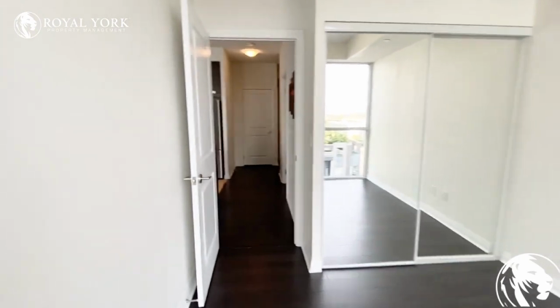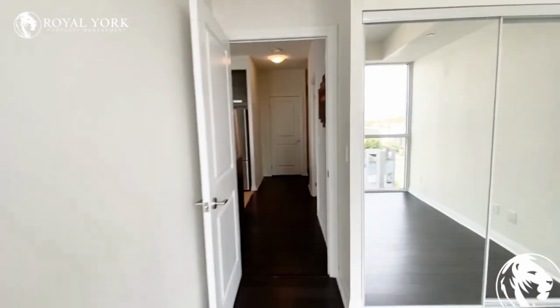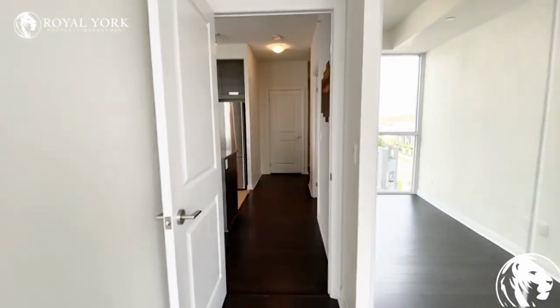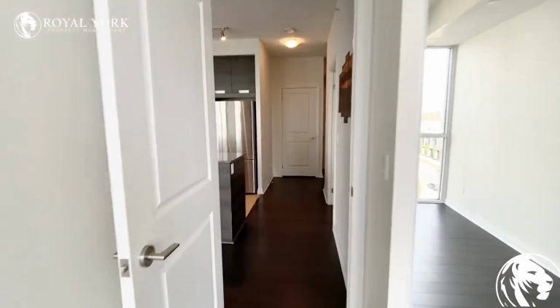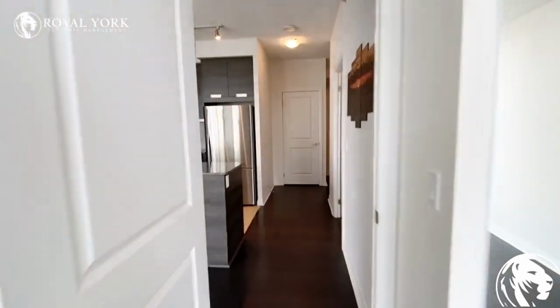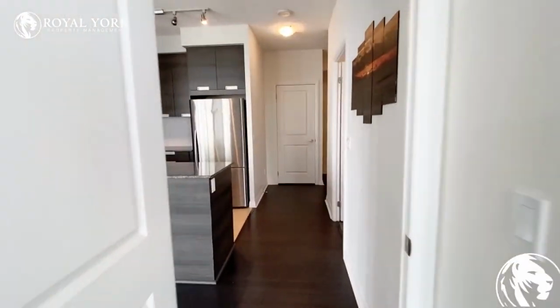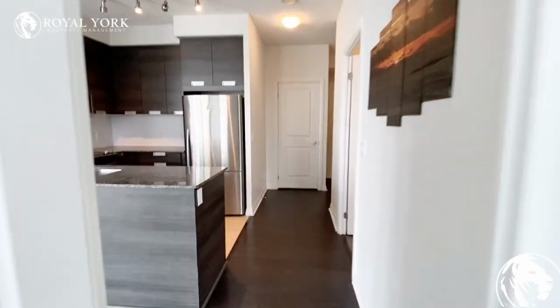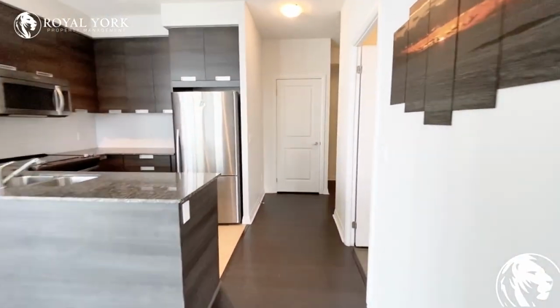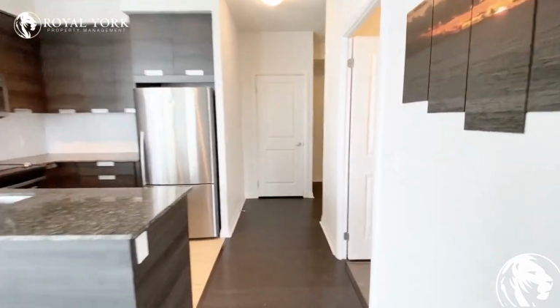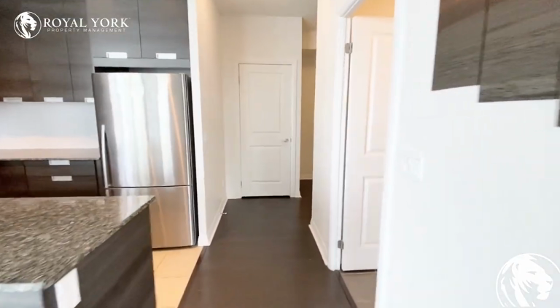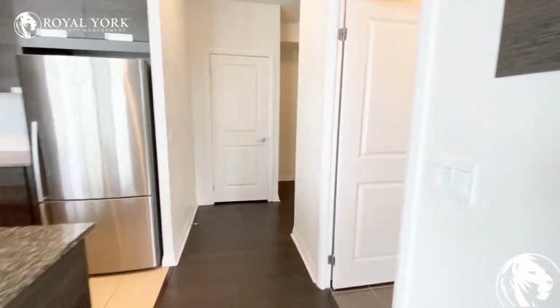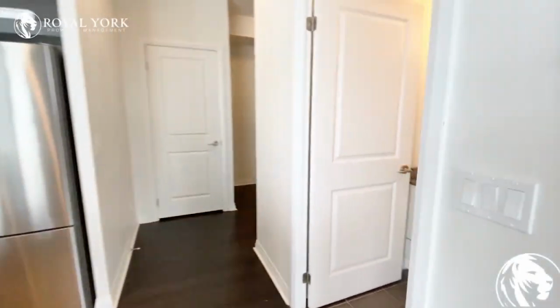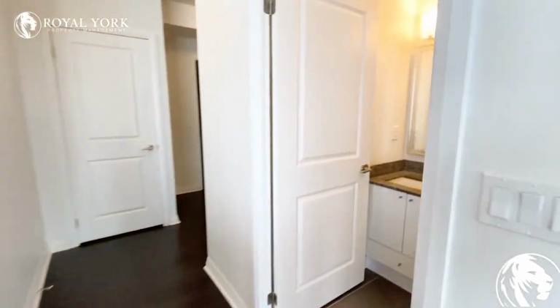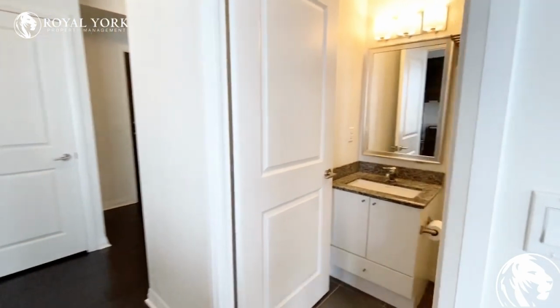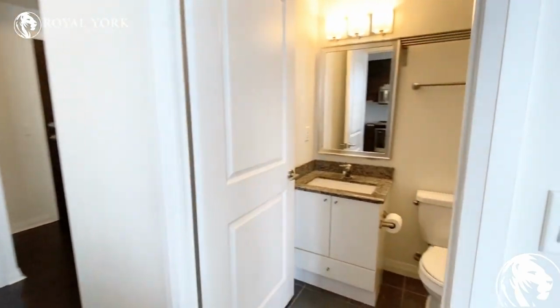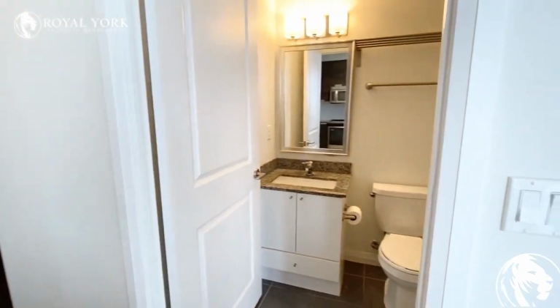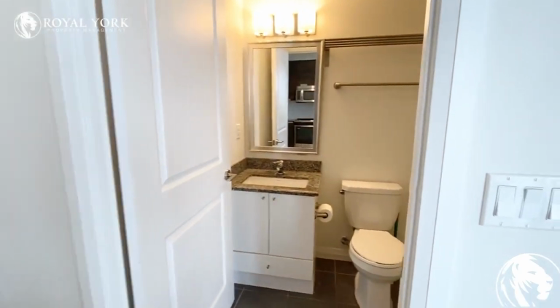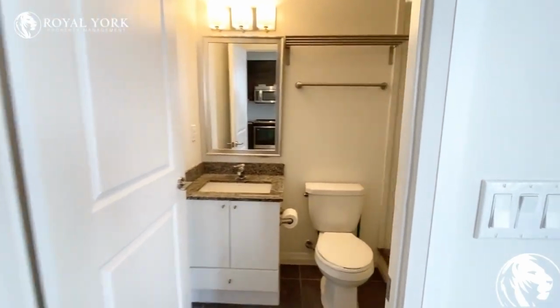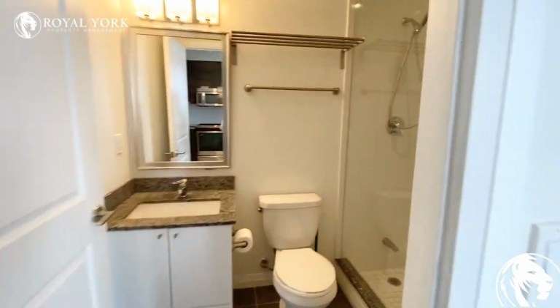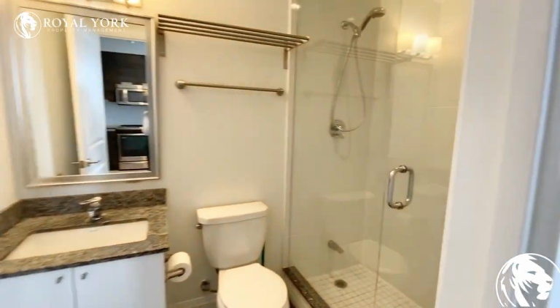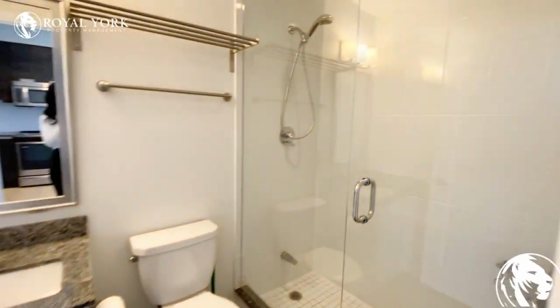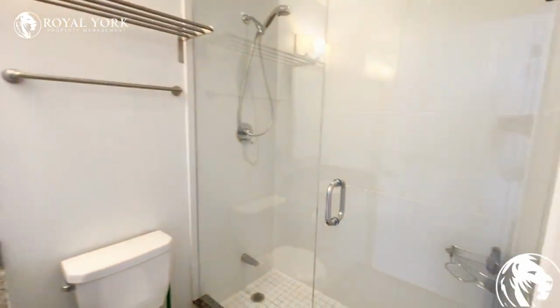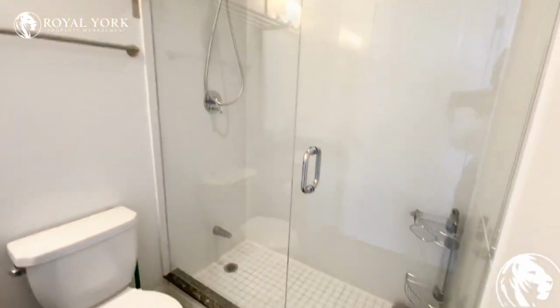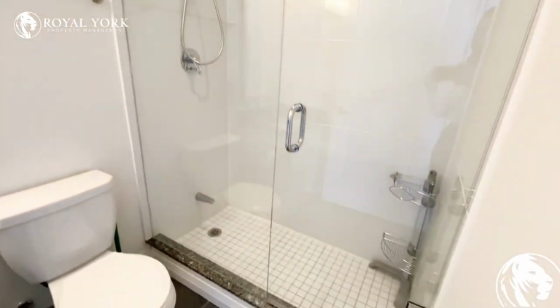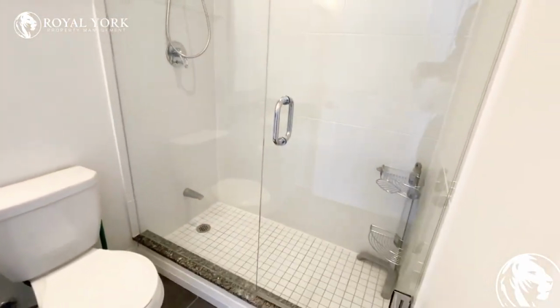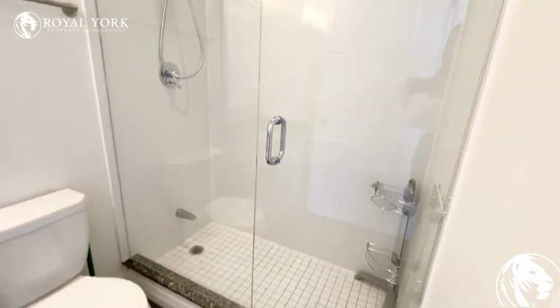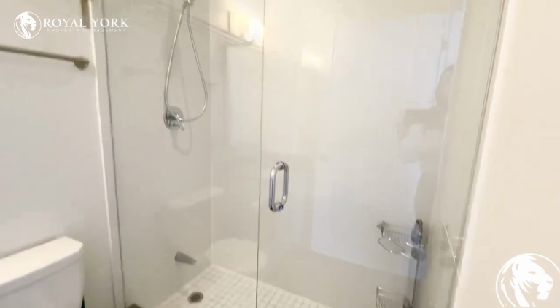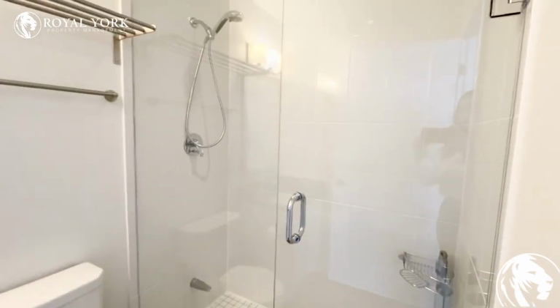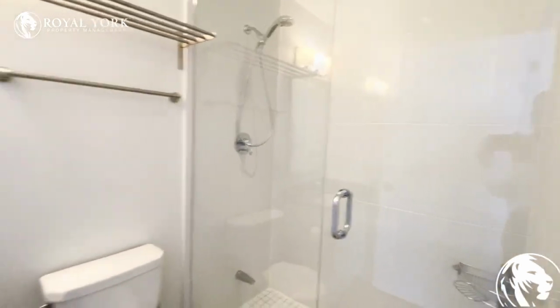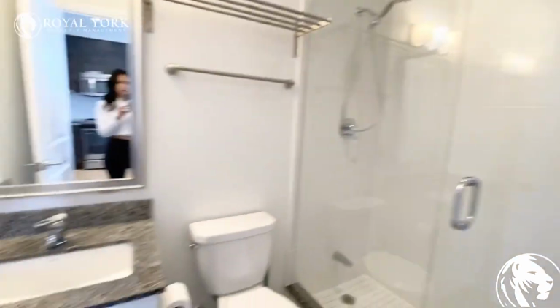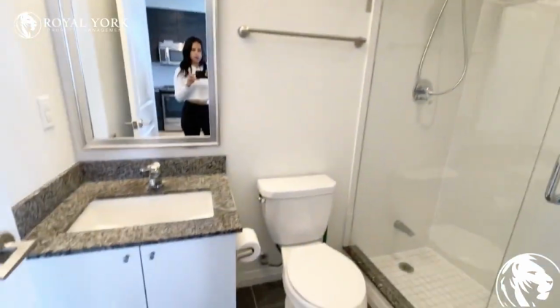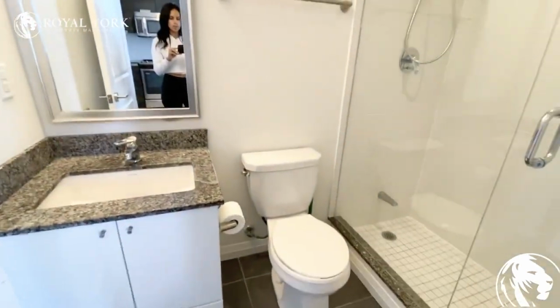You have the common area bathroom just located next to the second bedroom across from the kitchen, which does have a glass stand-up shower — it has been upgraded. Granite countertop again.